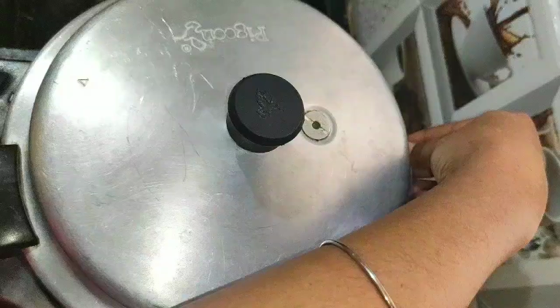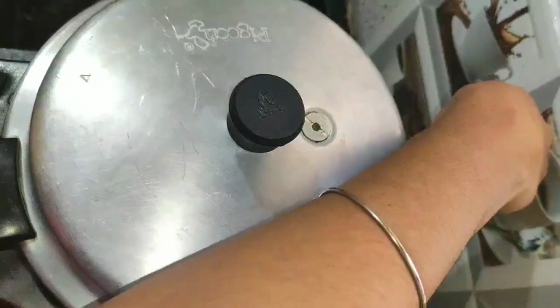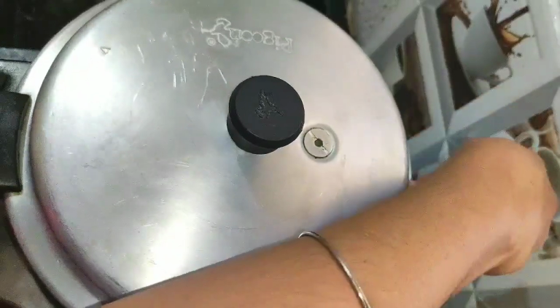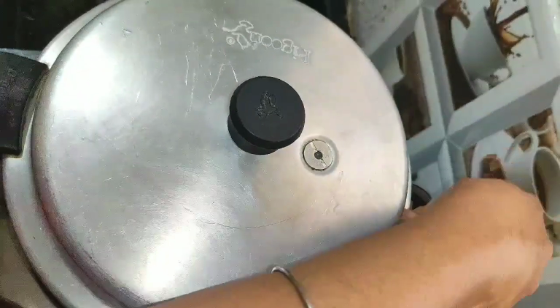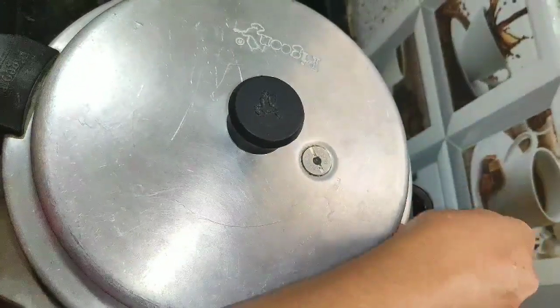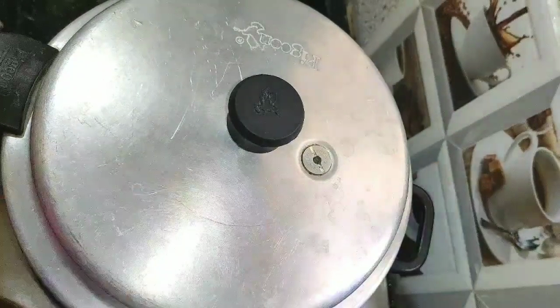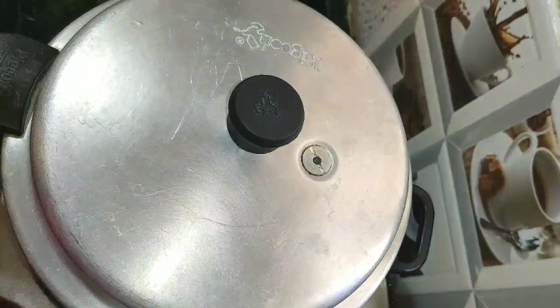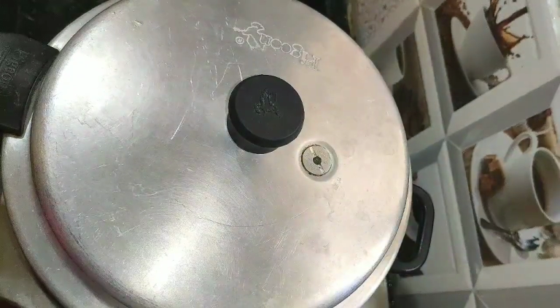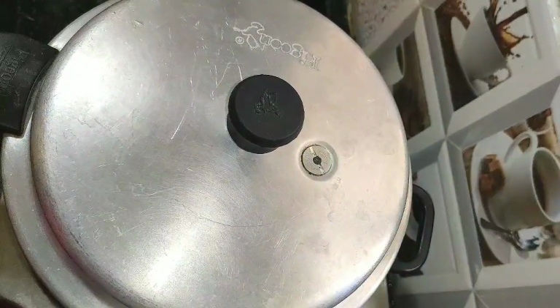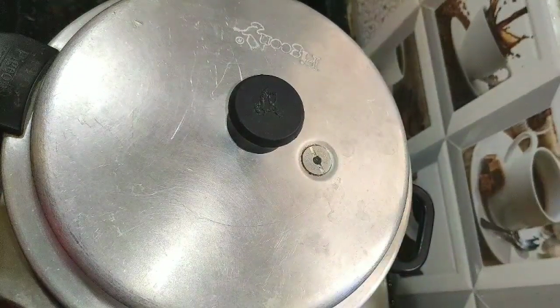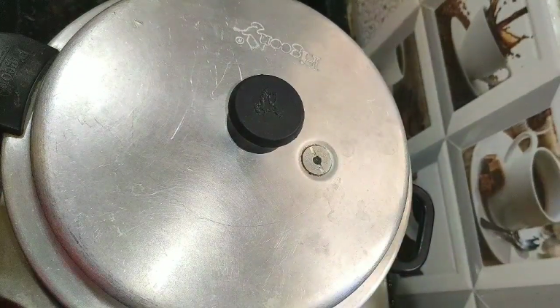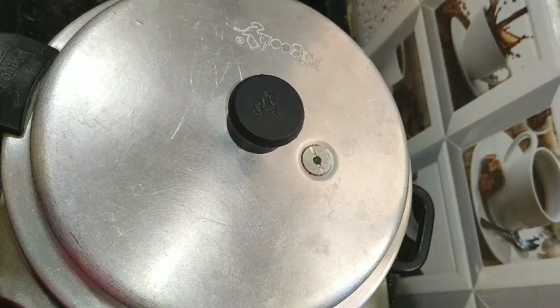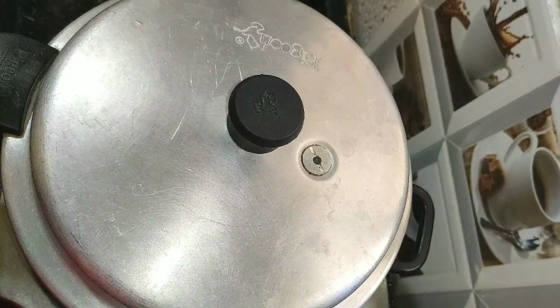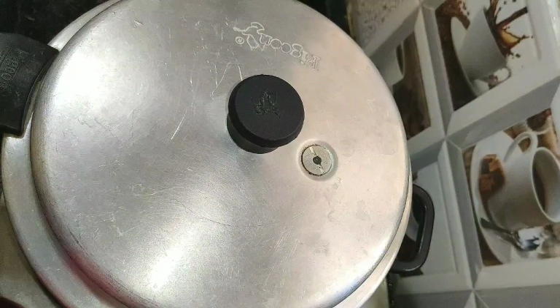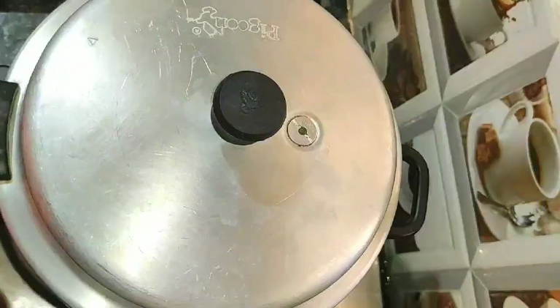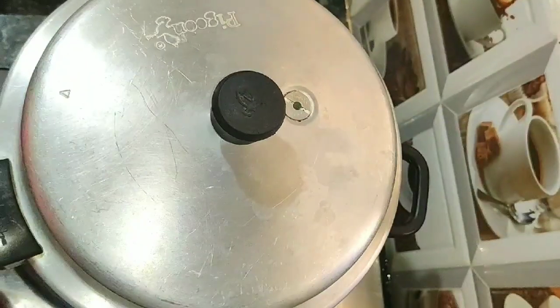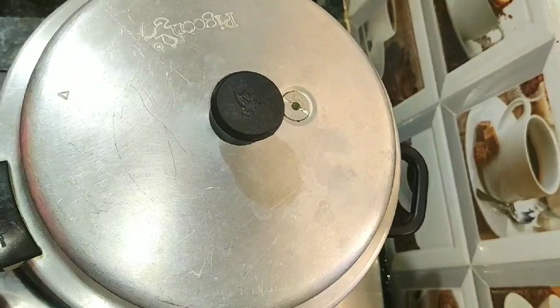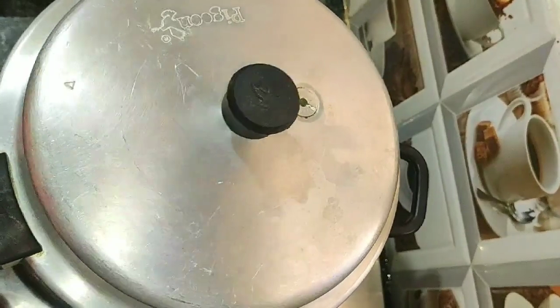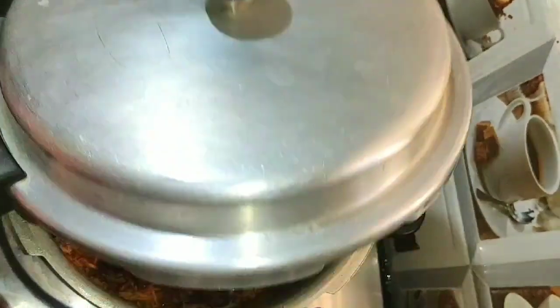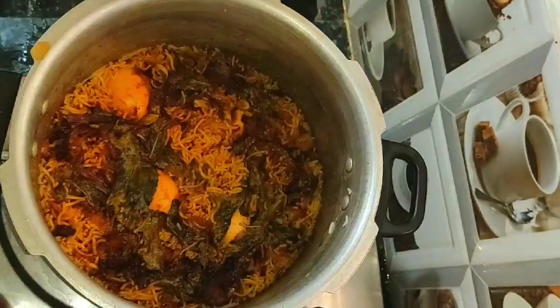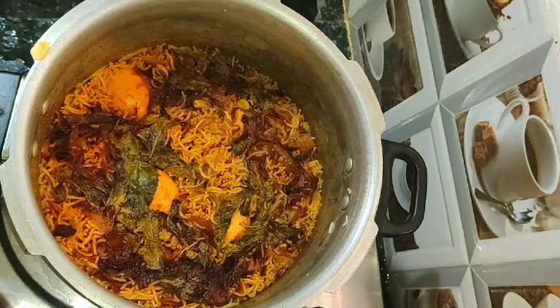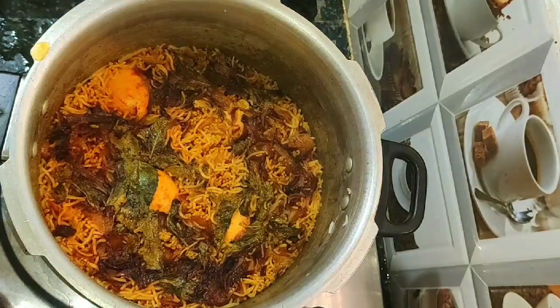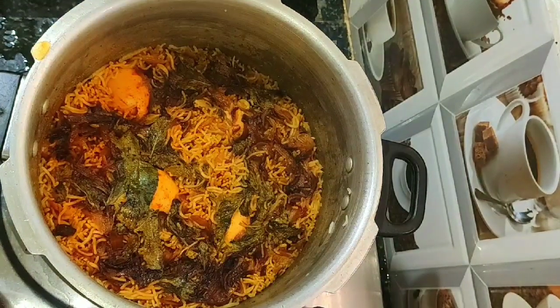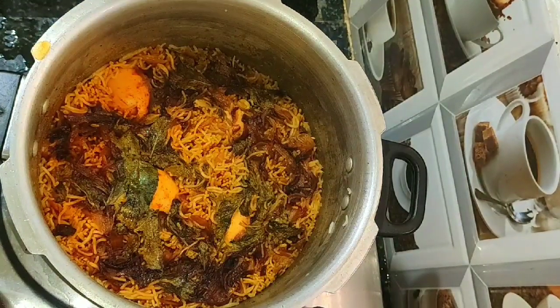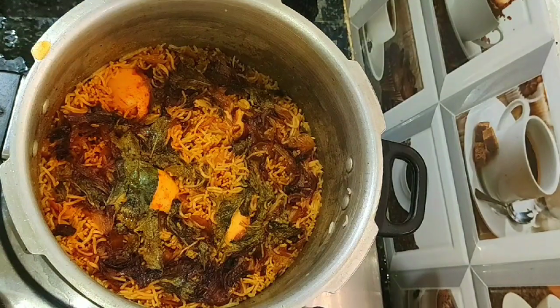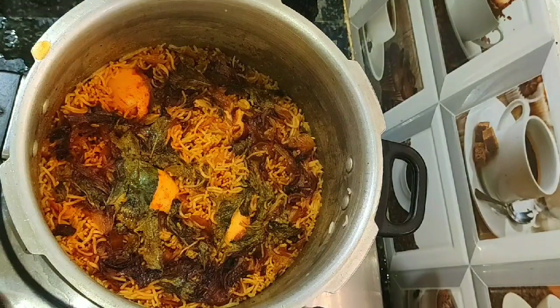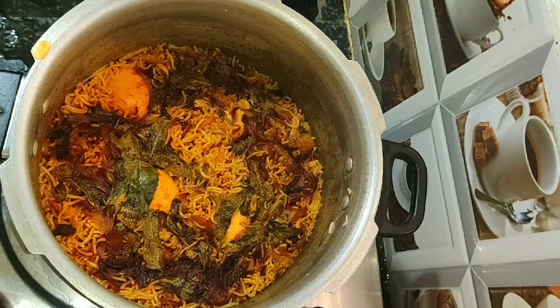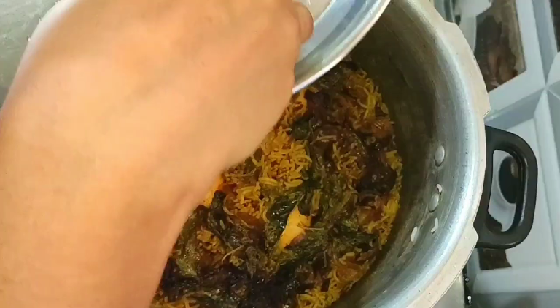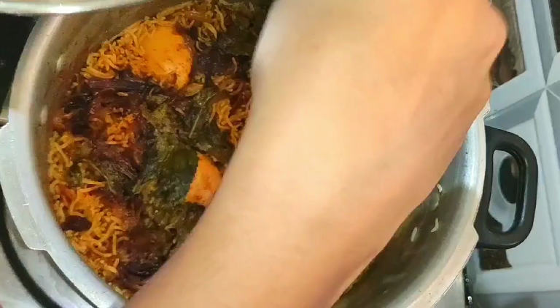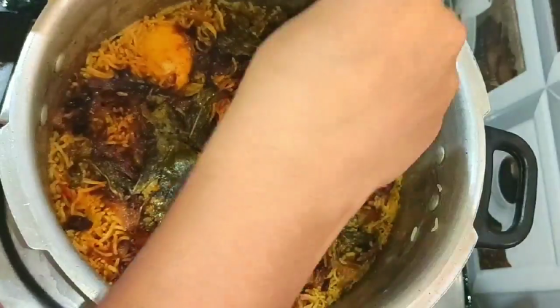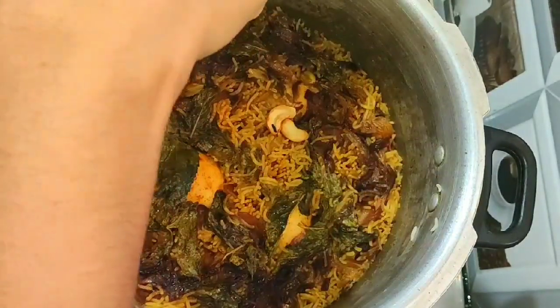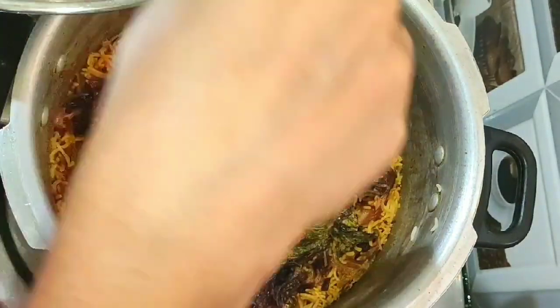Close the pressure cooker and pressure cook for 2 whistles on high flame. Once the whistles have settled, open the cooker and add the fried cashews.